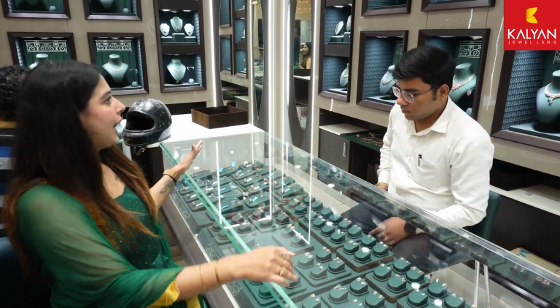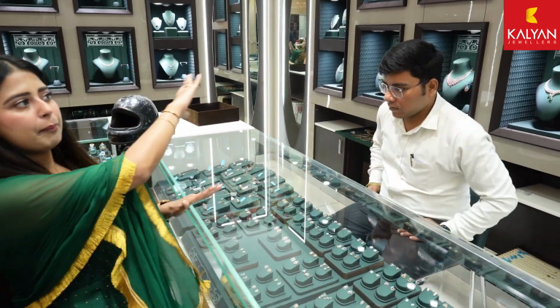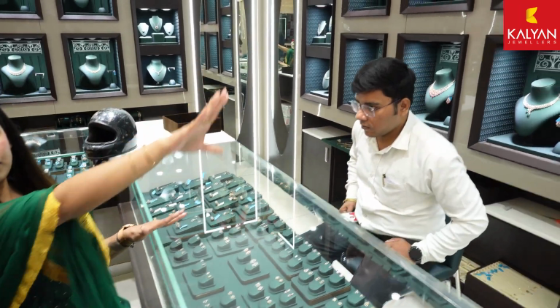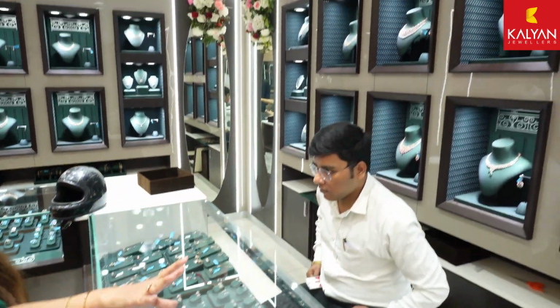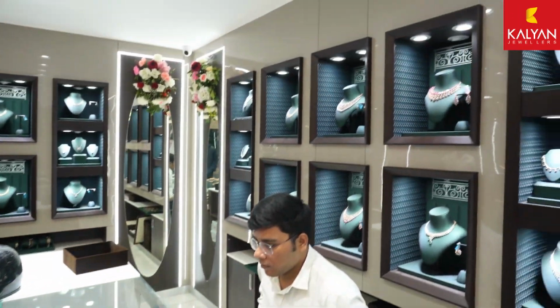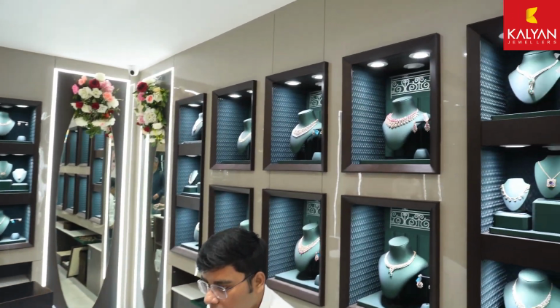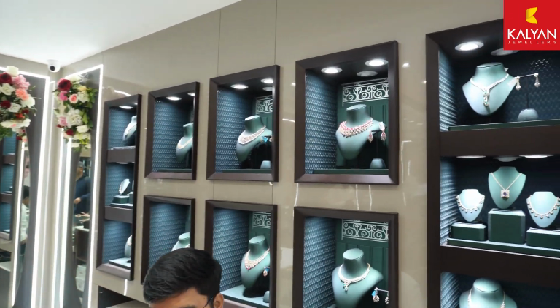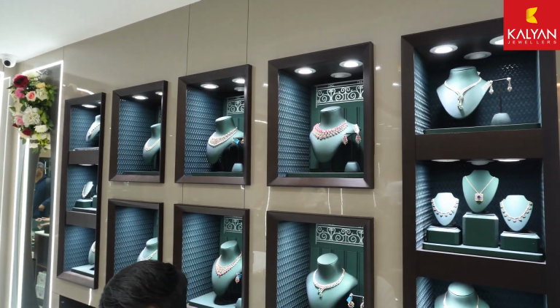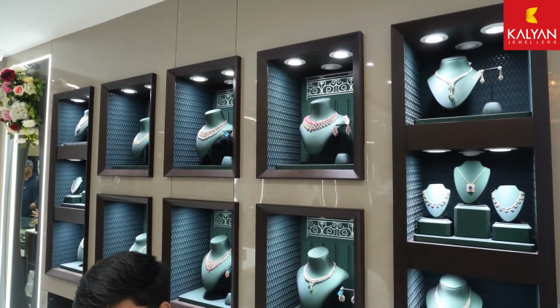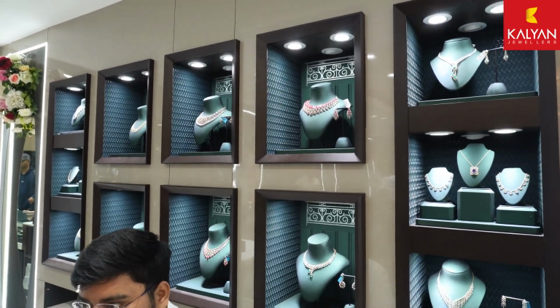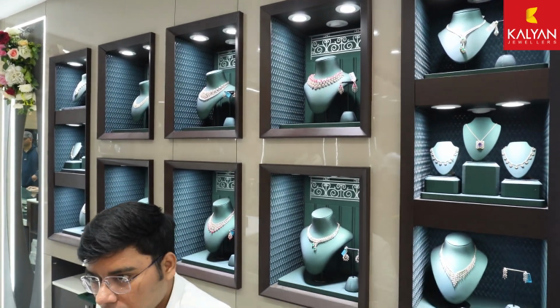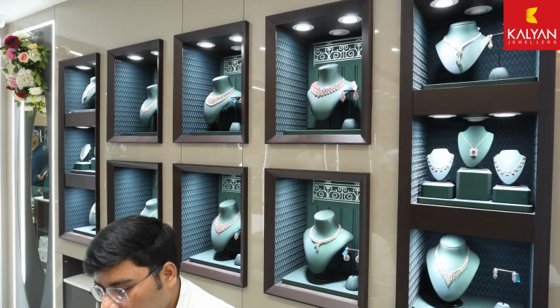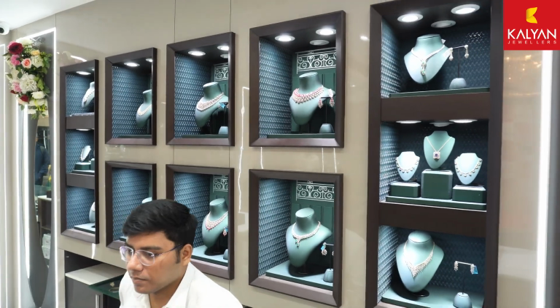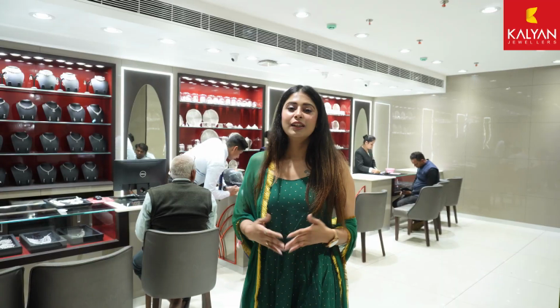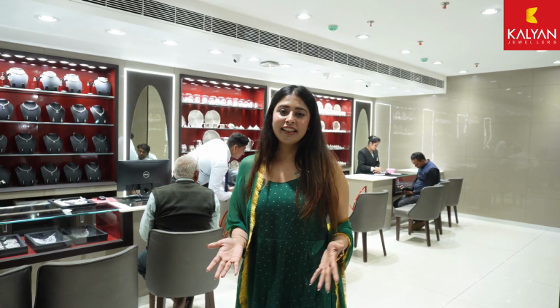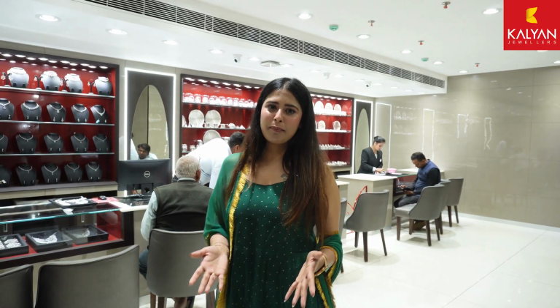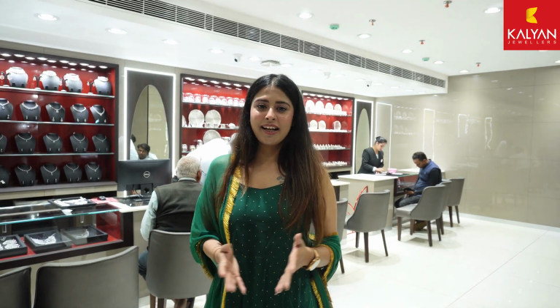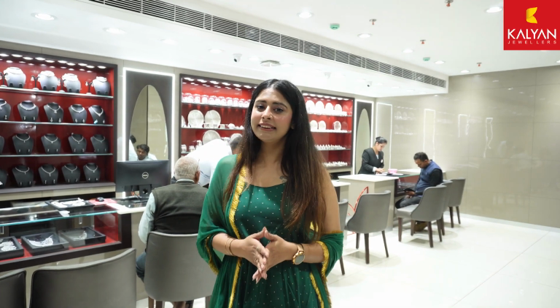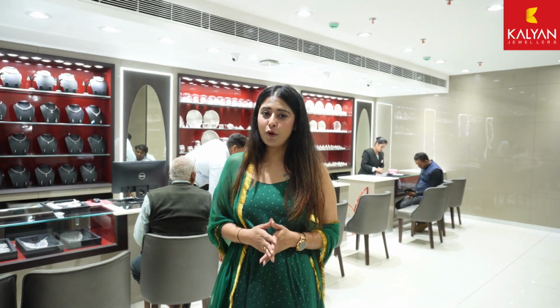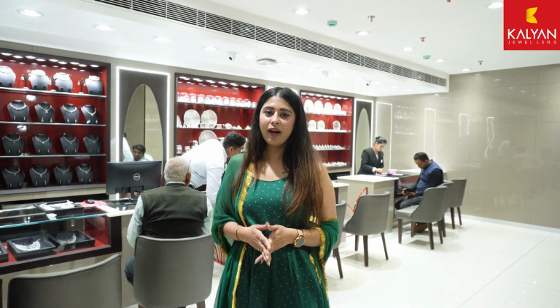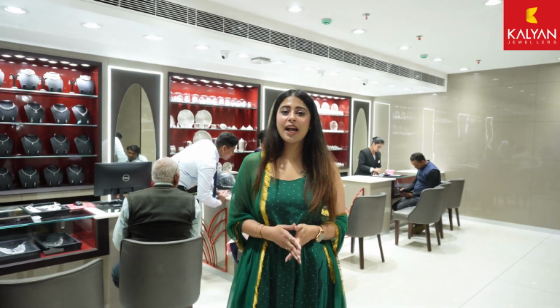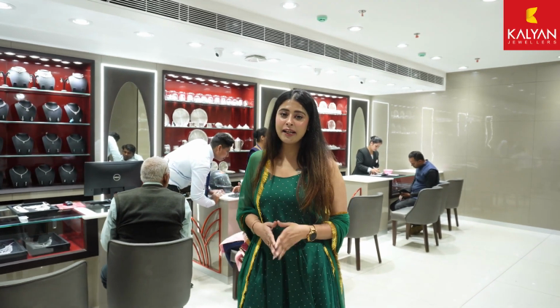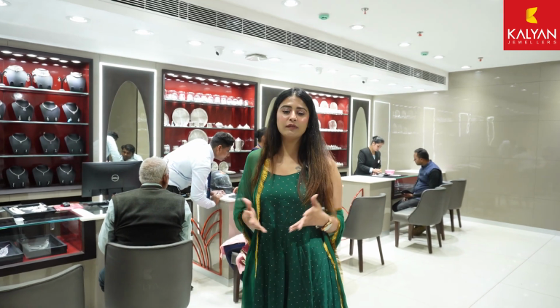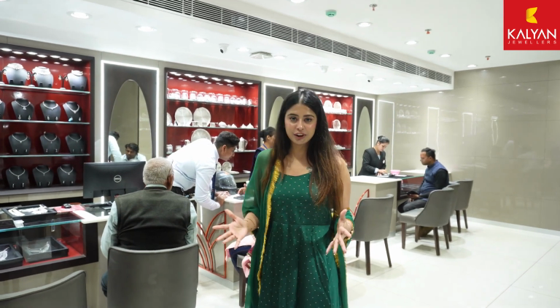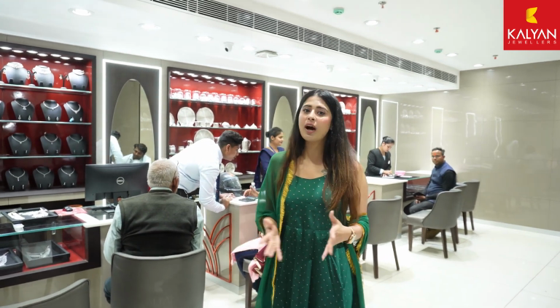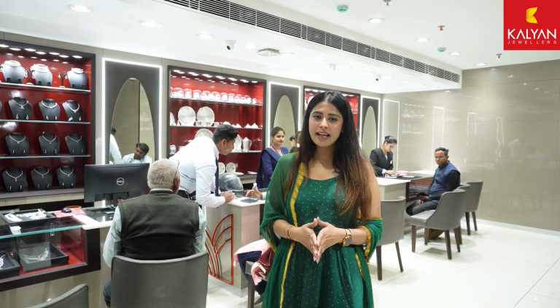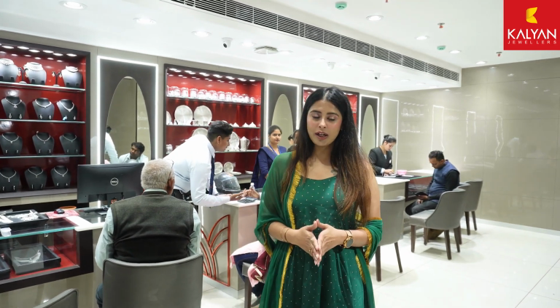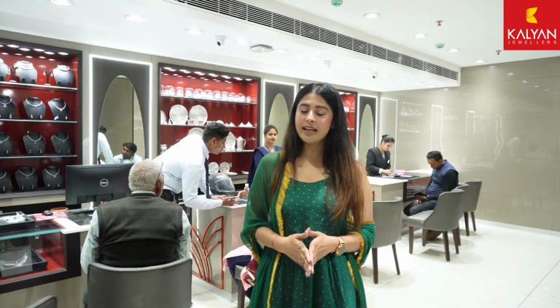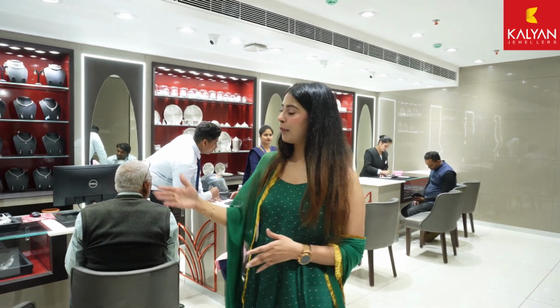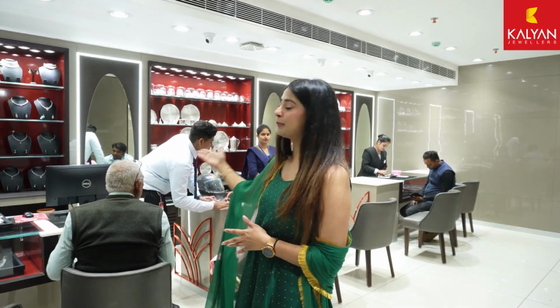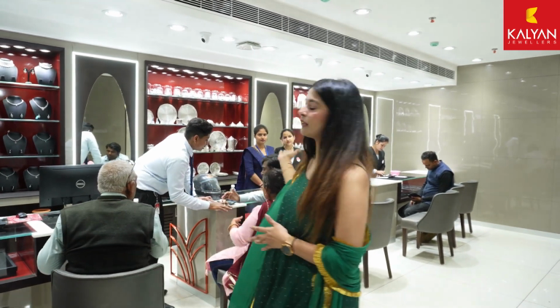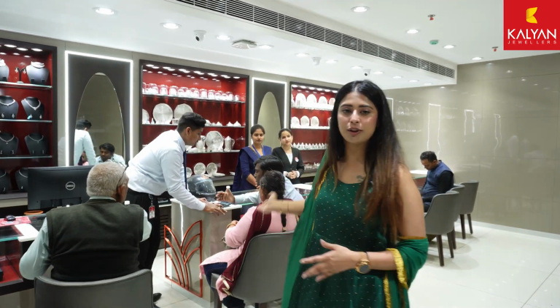In the background you can also see a lot of options available here. So guys, now we are on the second floor, where there is a silver section. Let's explore what is available in this whole silver section.